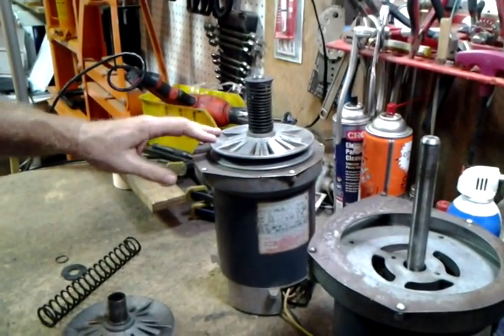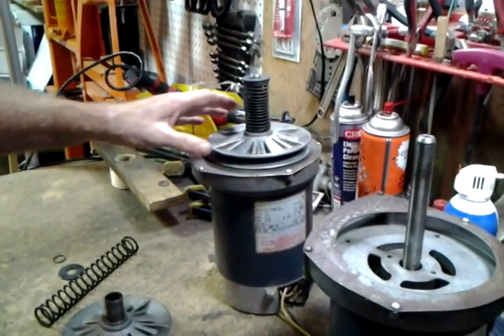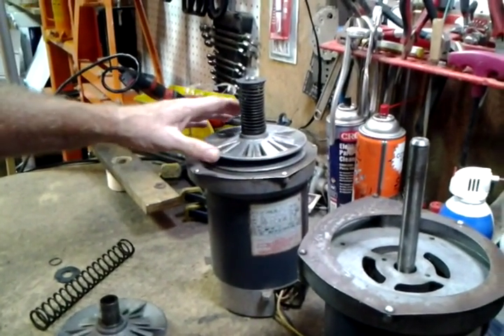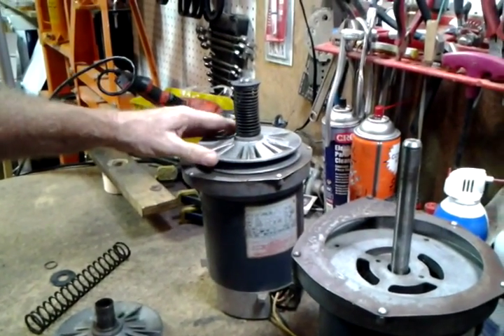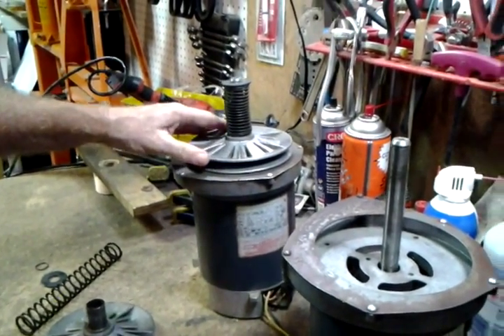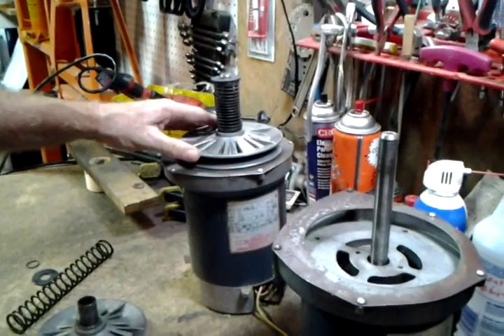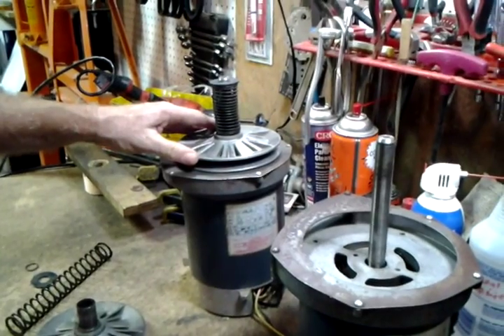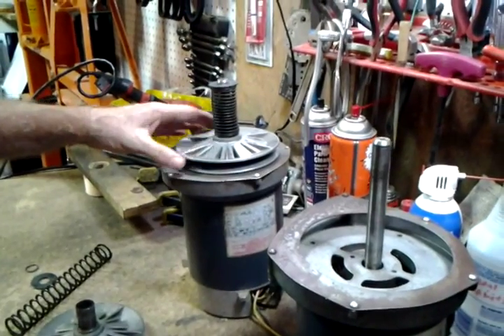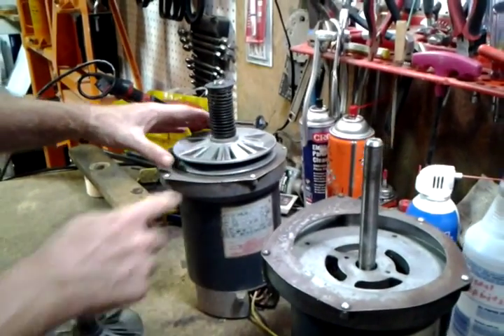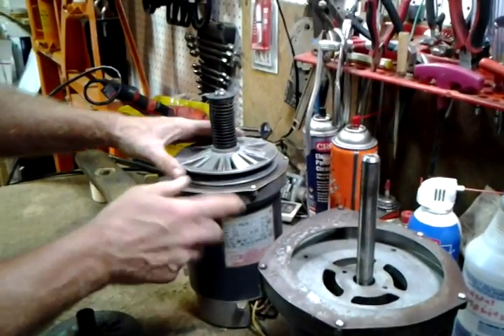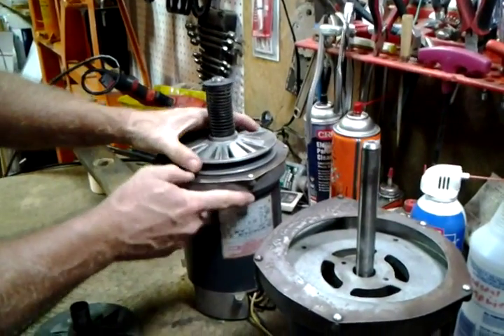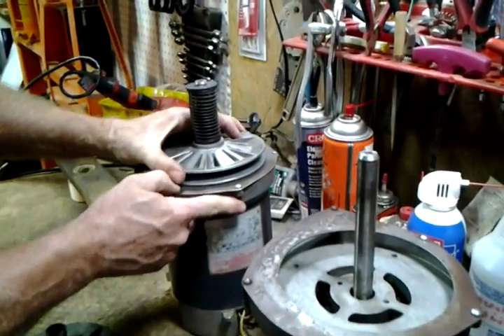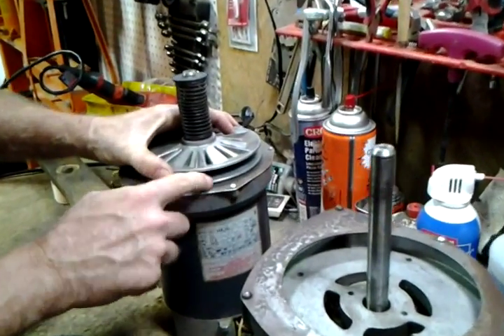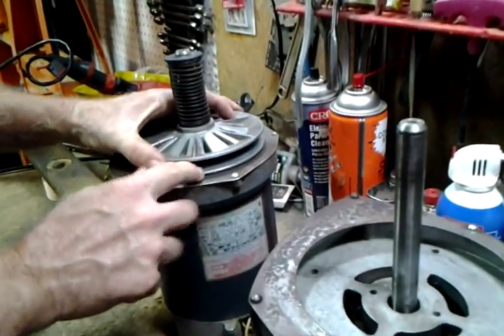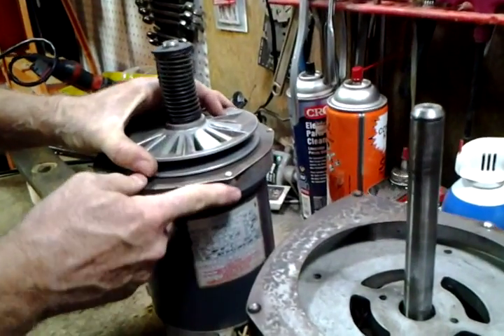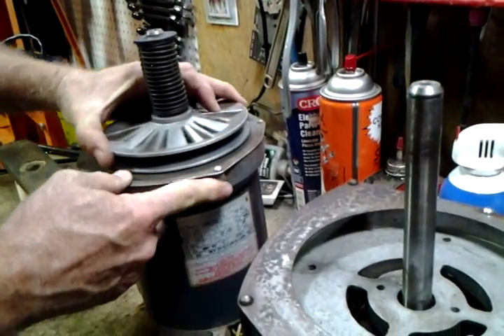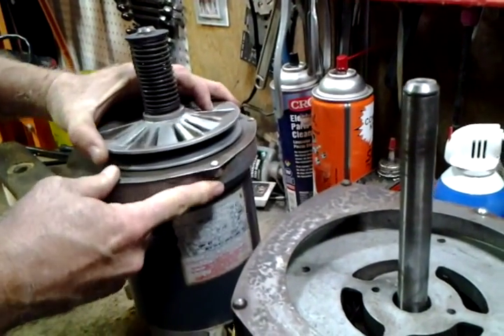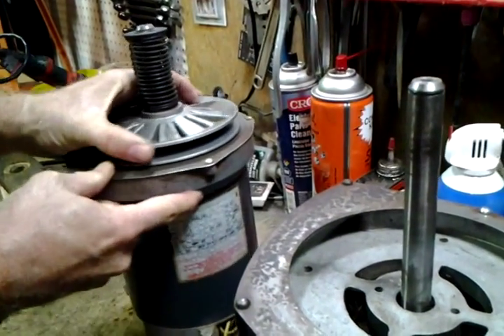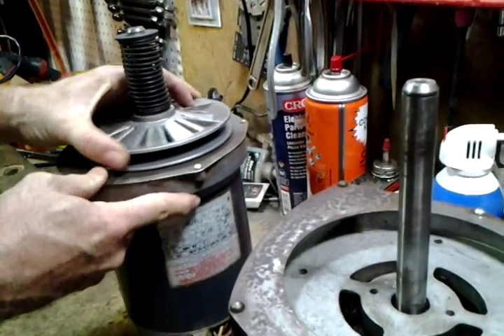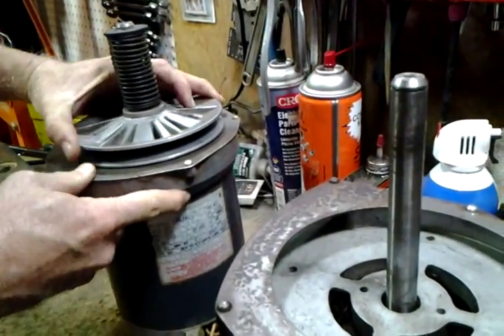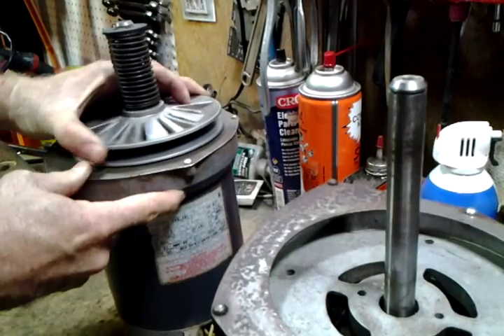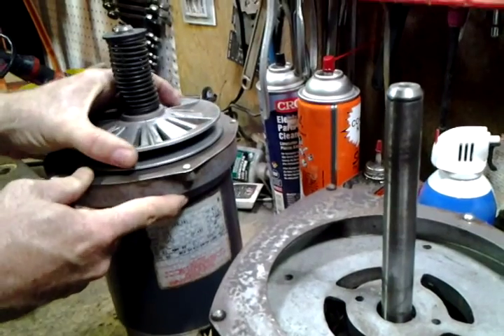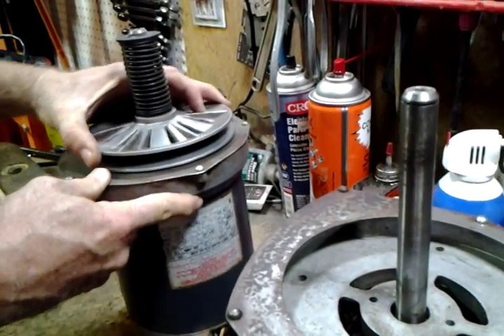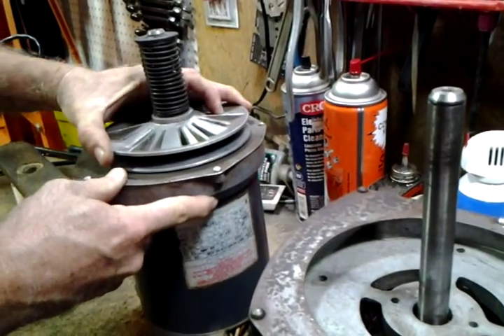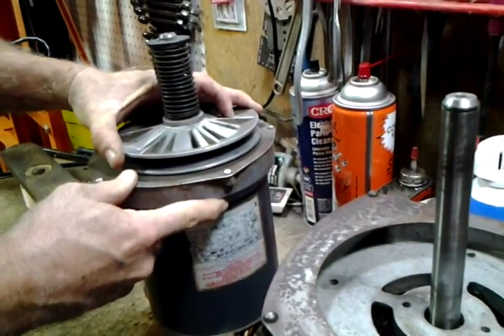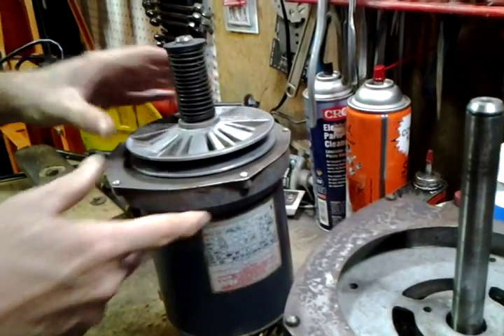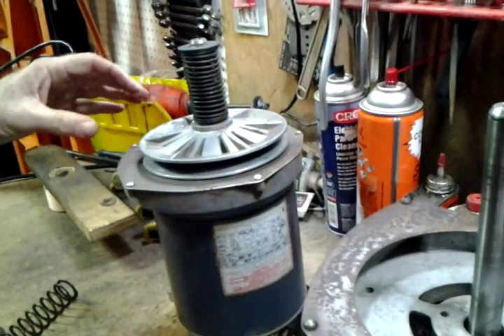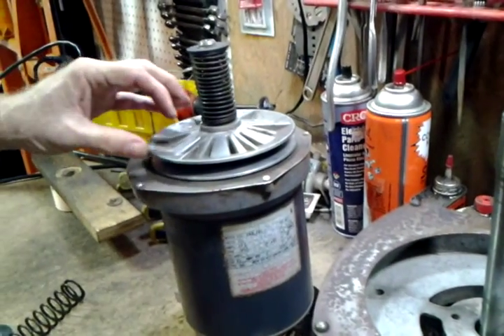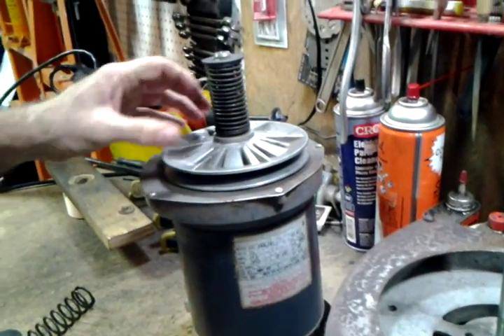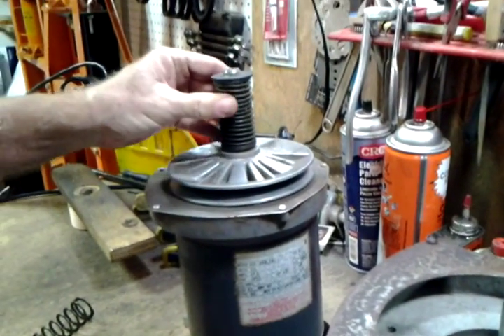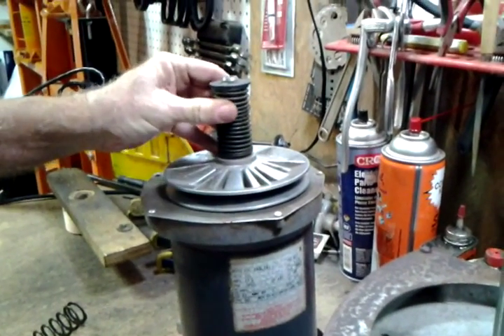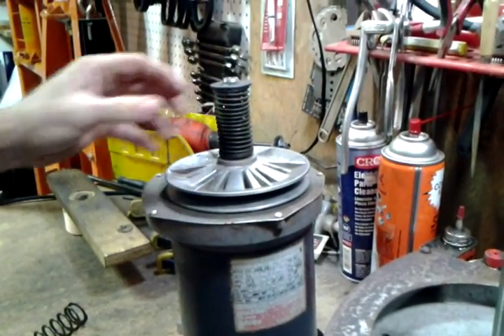And there's a number of problems you can have. The lower part can be rubbing on the plate and make it hard to turn. There could be other problems with it.